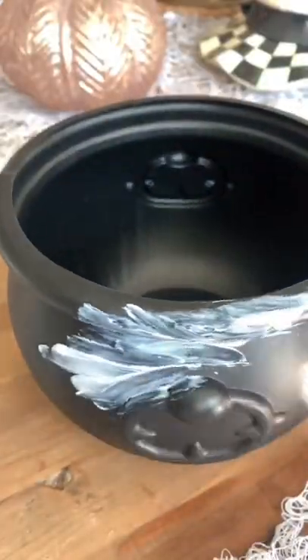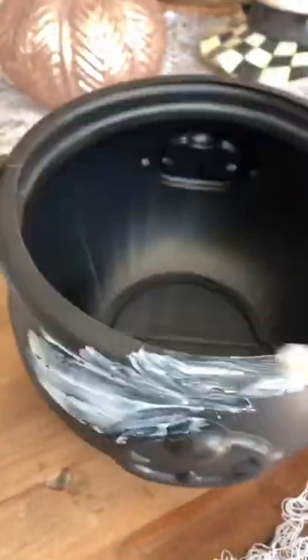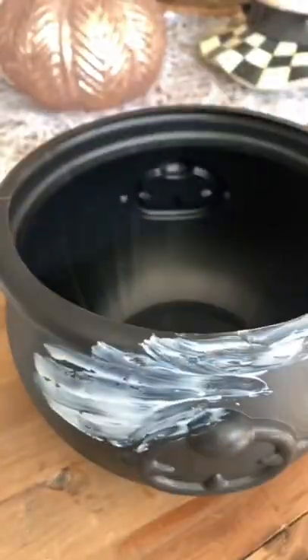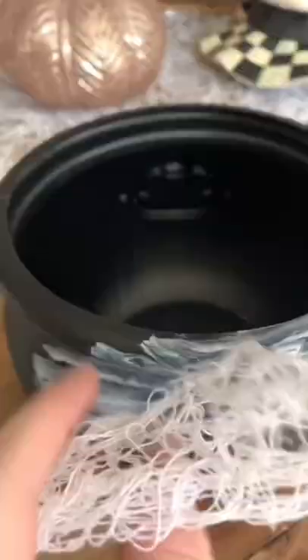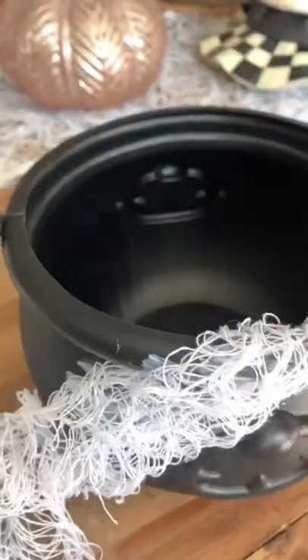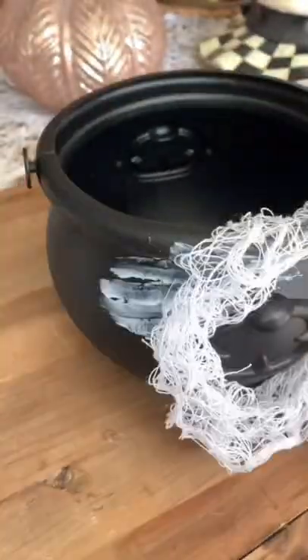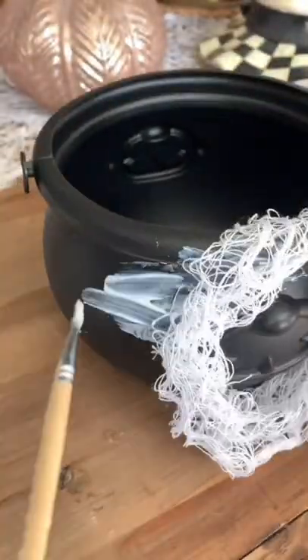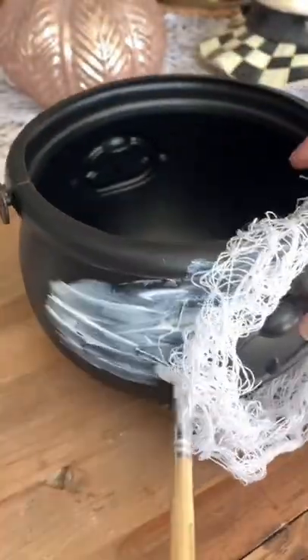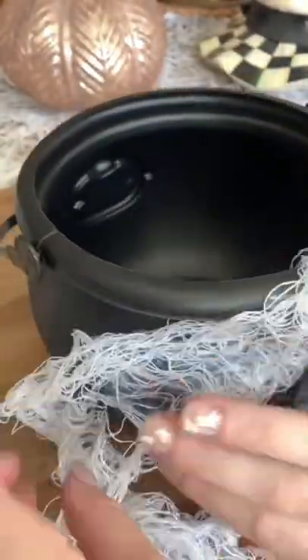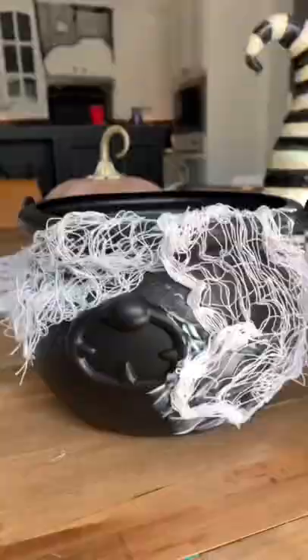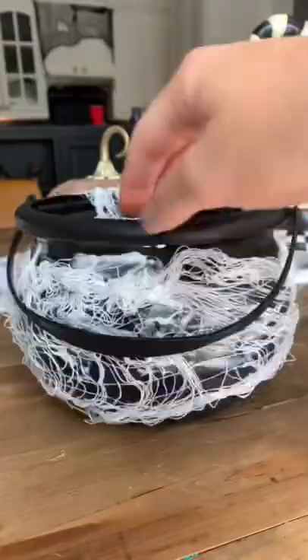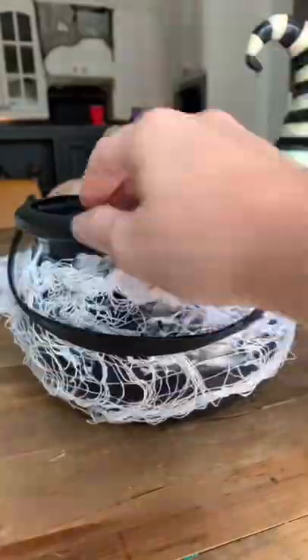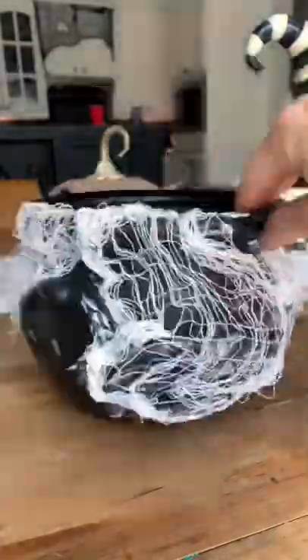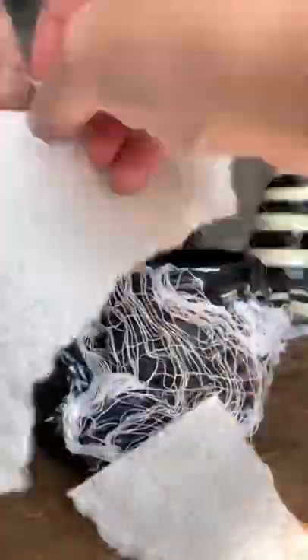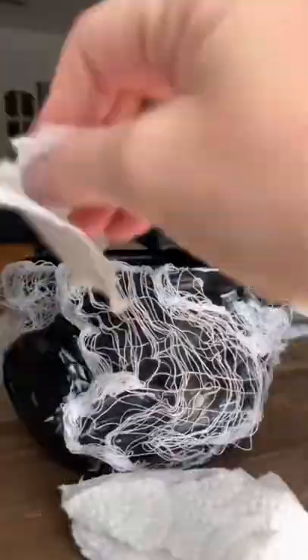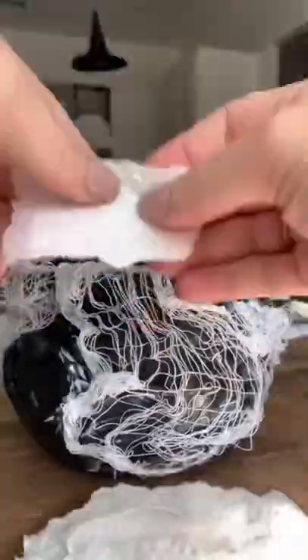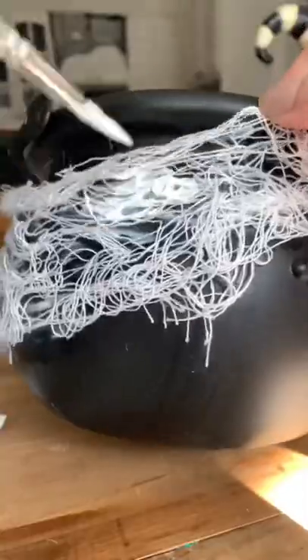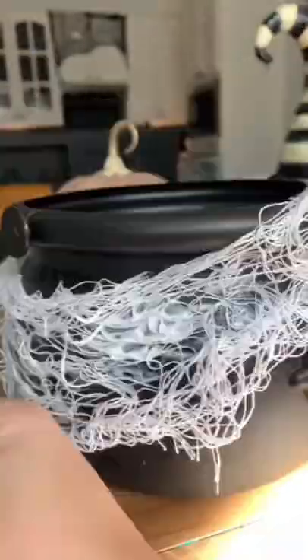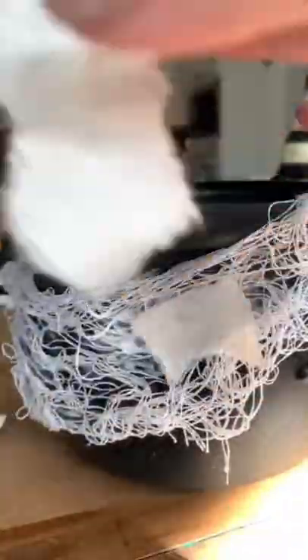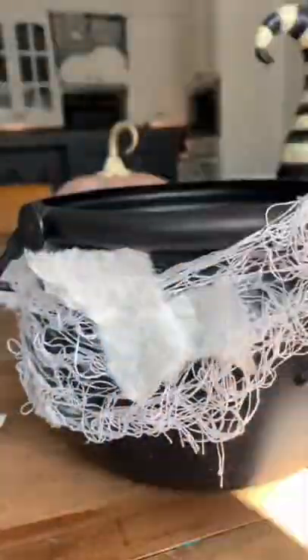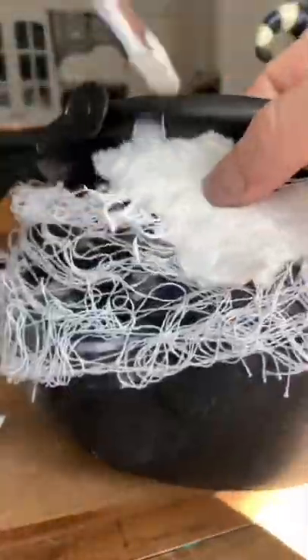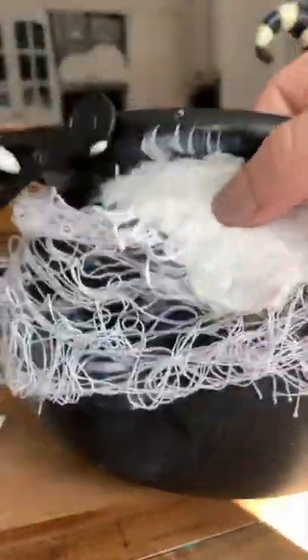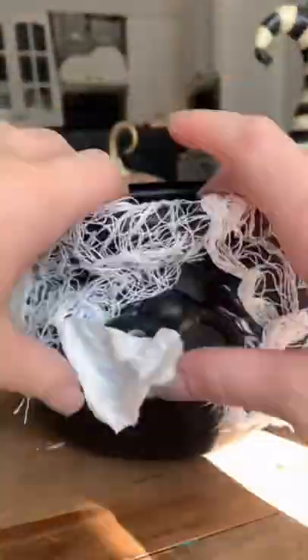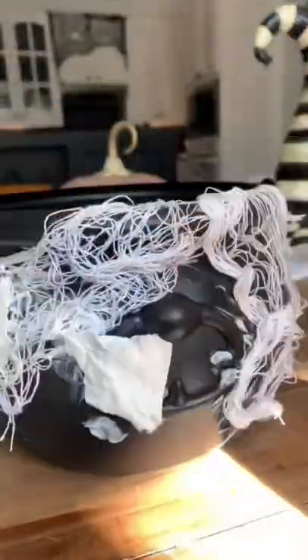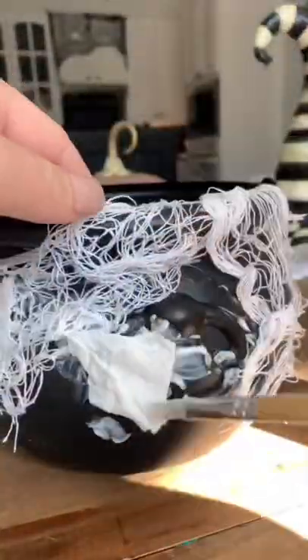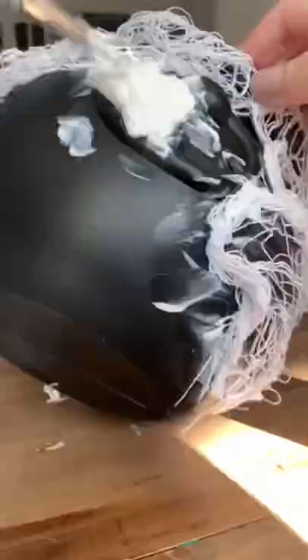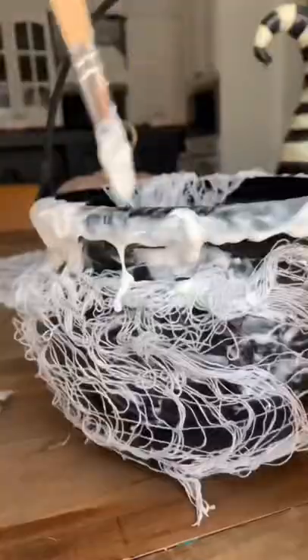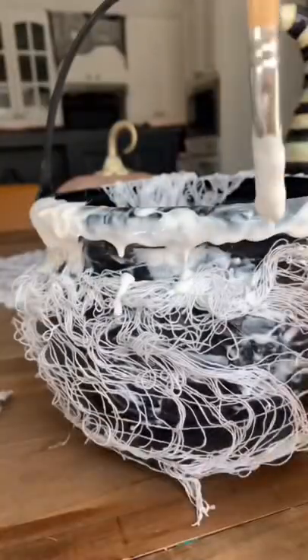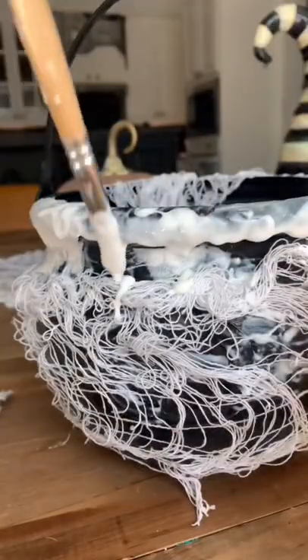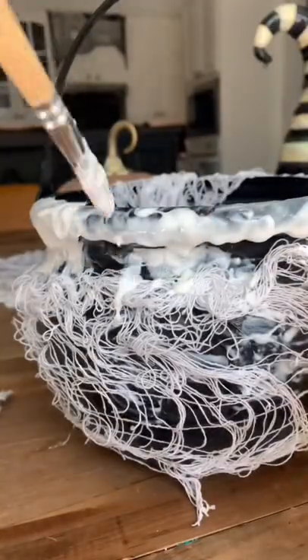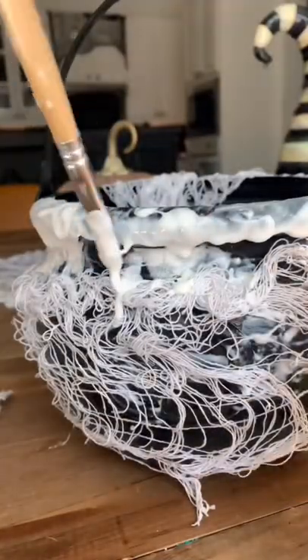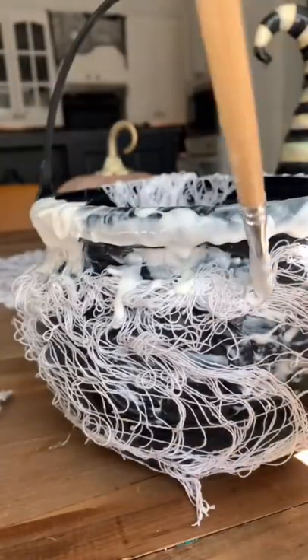I added Mod Podge all over and then I just kind of stuck this little Halloween cloth stuff all over it. Tear up some paper towel — you can use newspaper, tissue paper, literally whatever — and stick it all over.